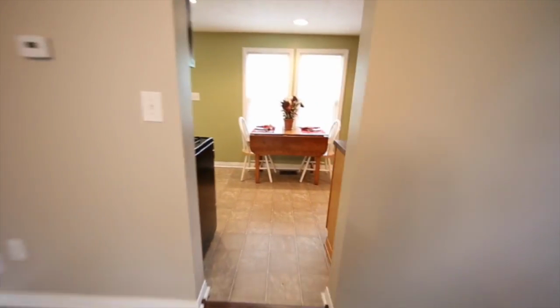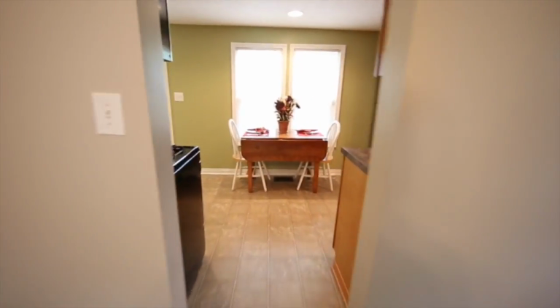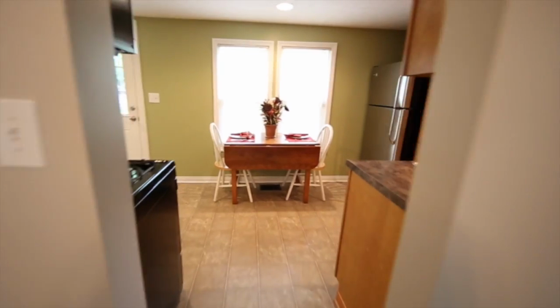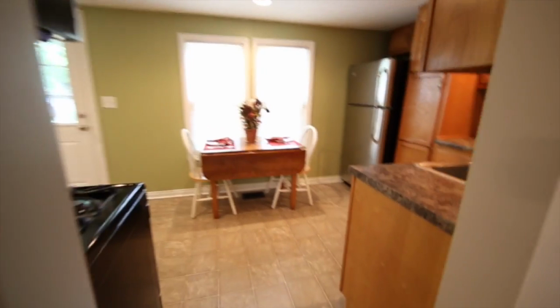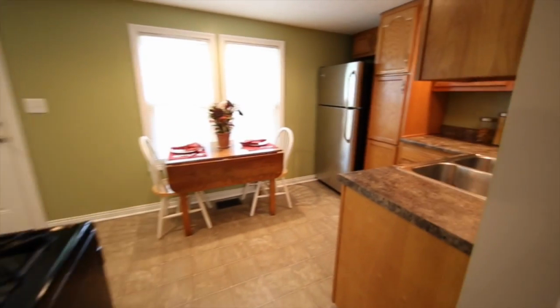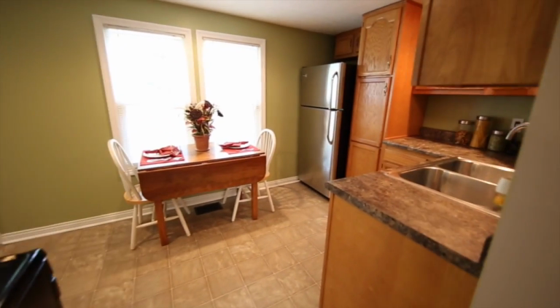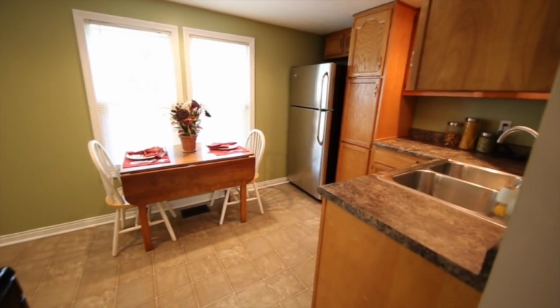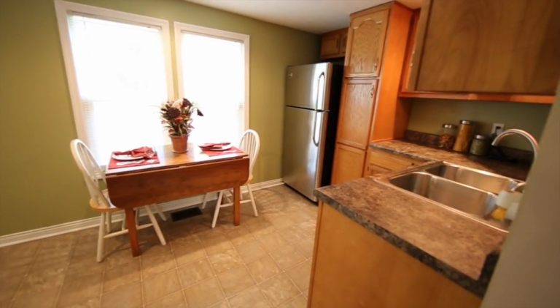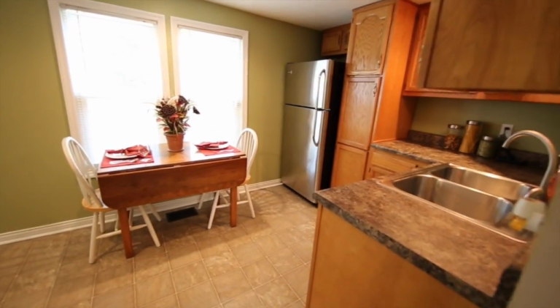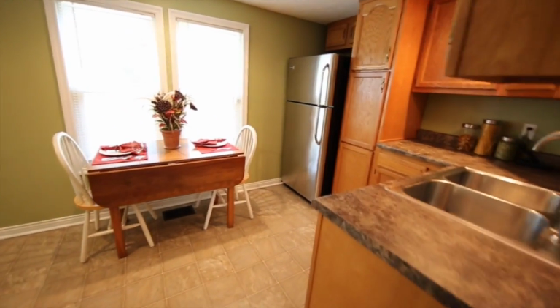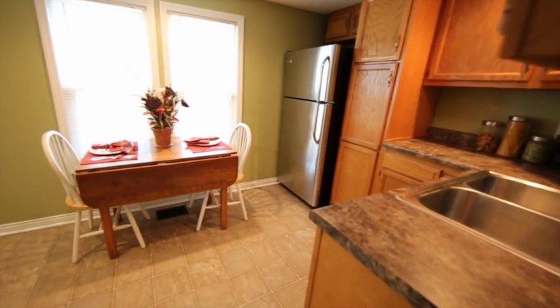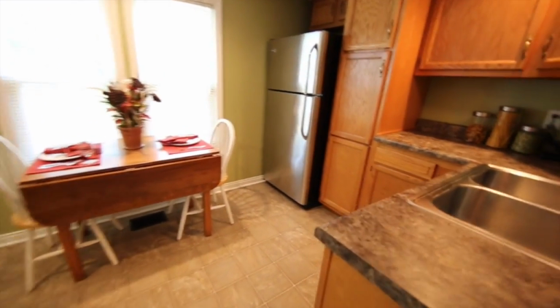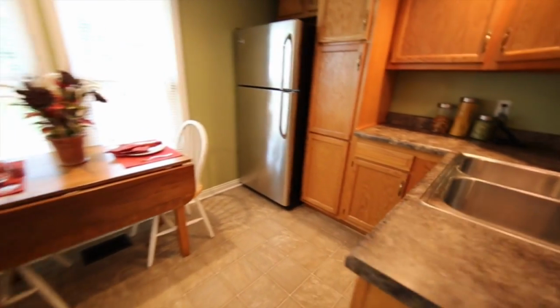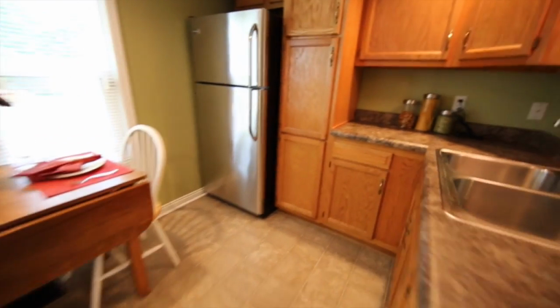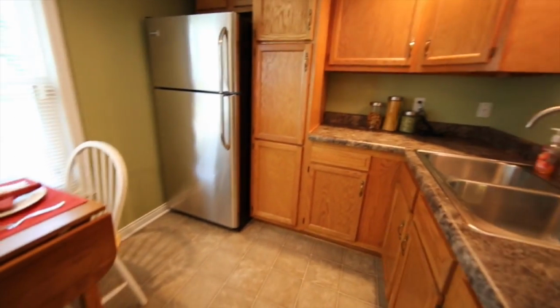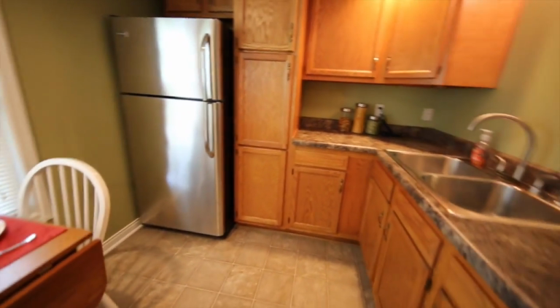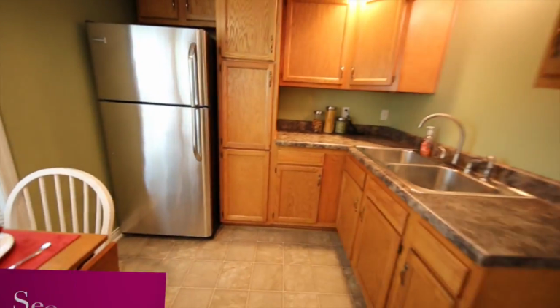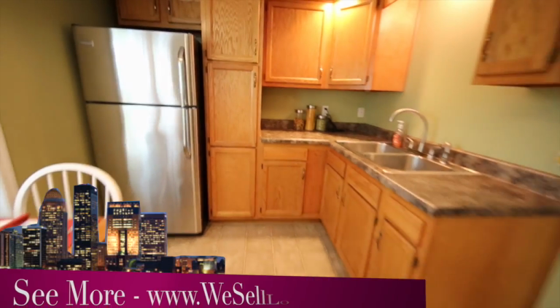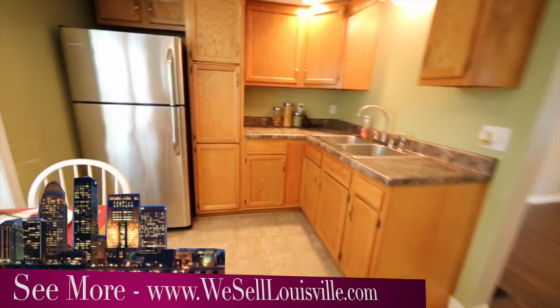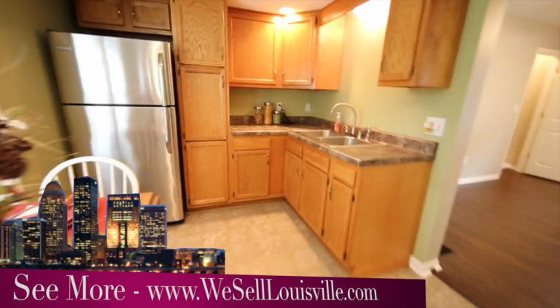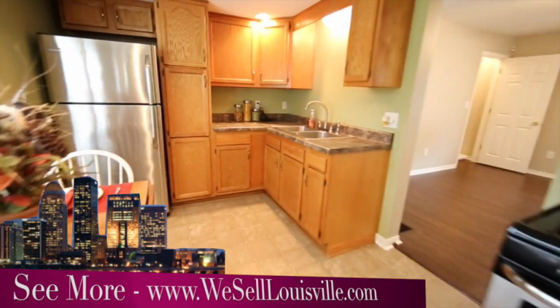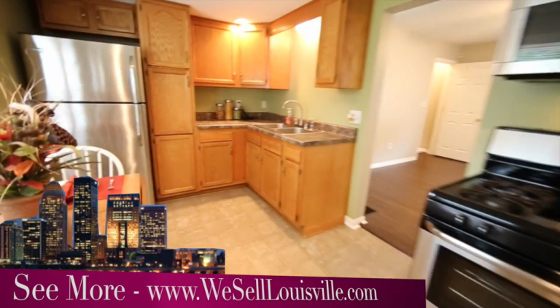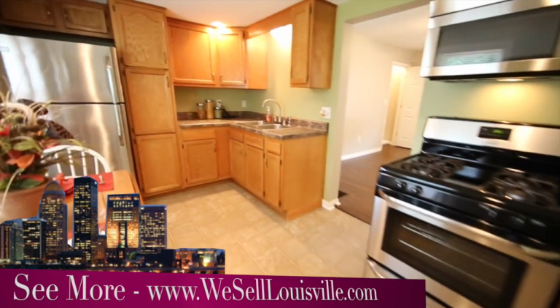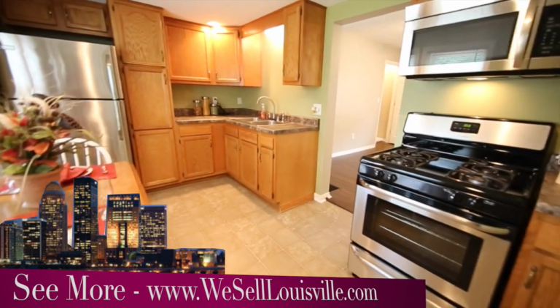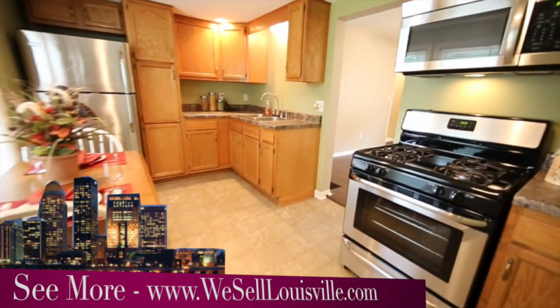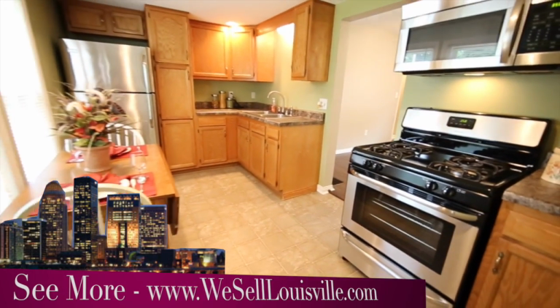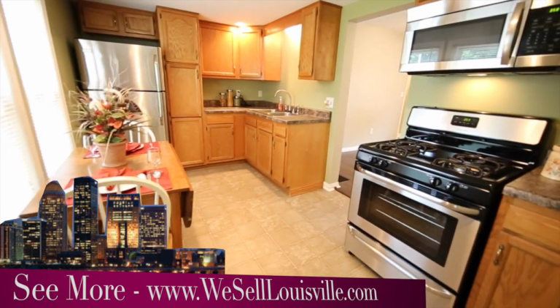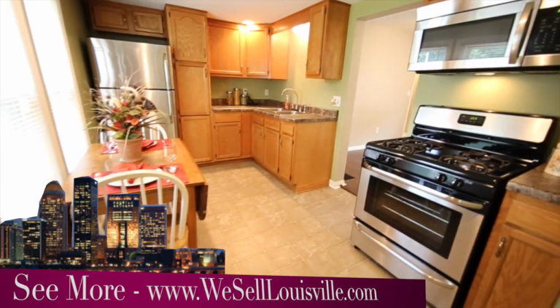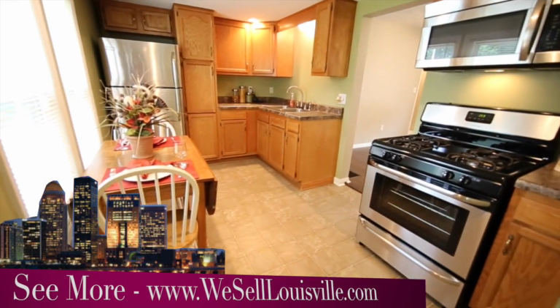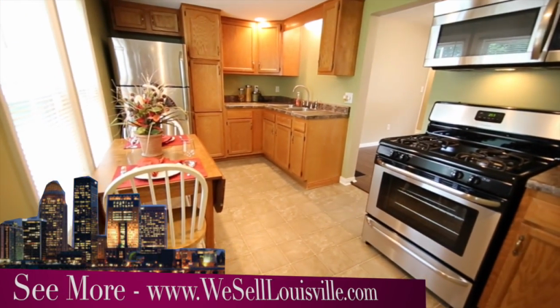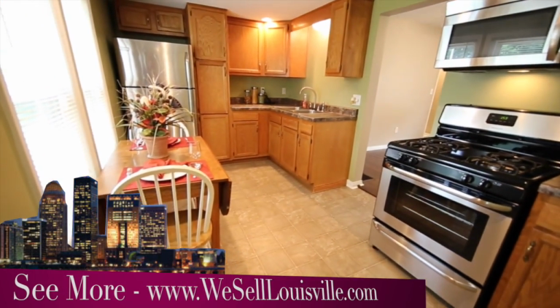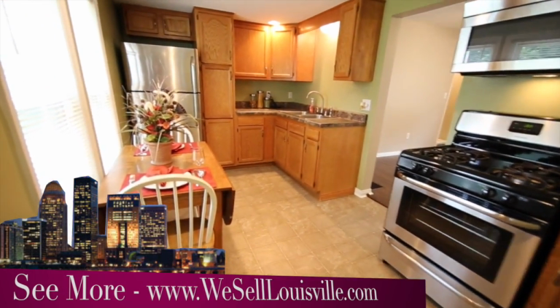Through the living room and into an updated eat-in kitchen. Notice the stainless appliances, new cabinets, new countertops — lots of room to spread out and work on a perfect meal.